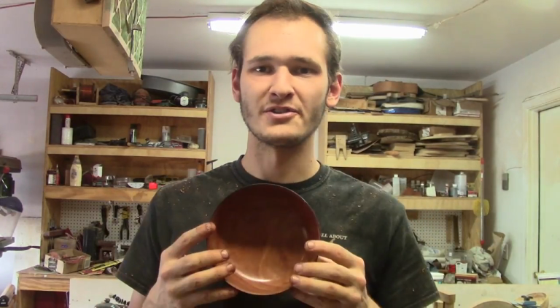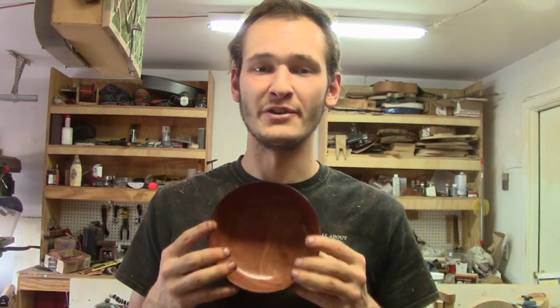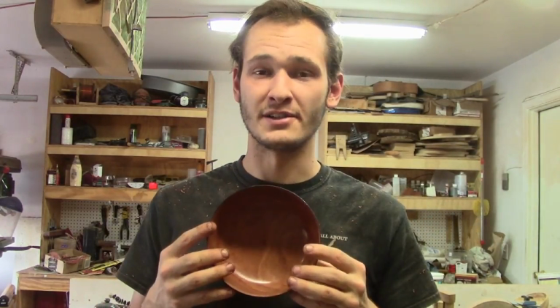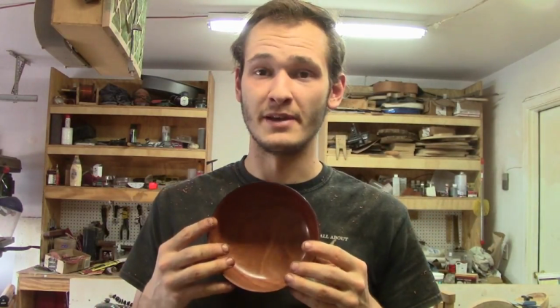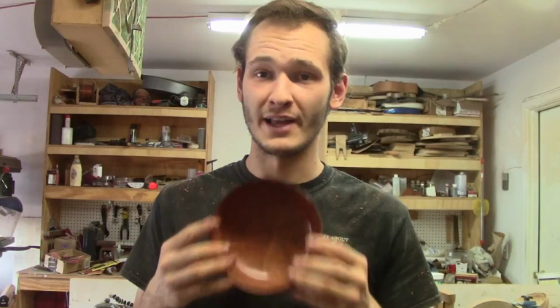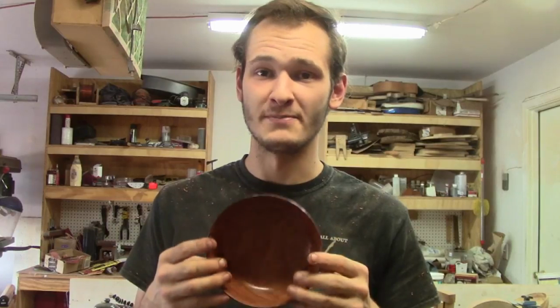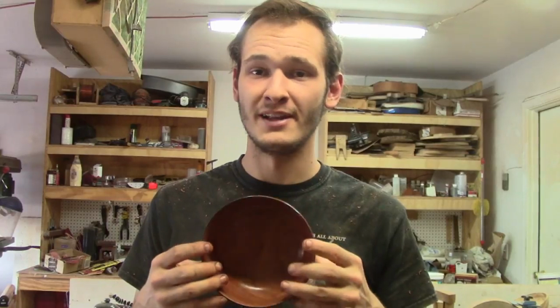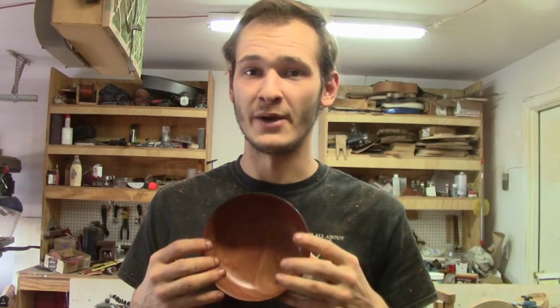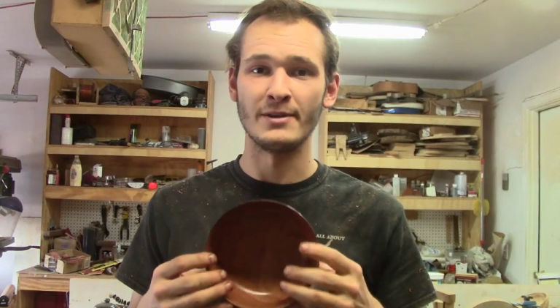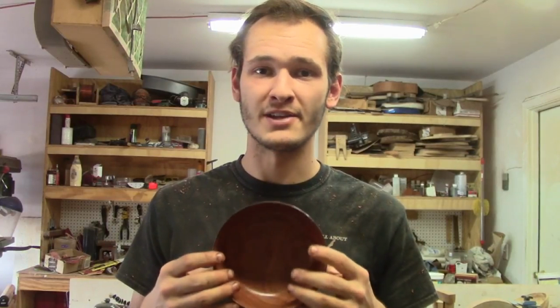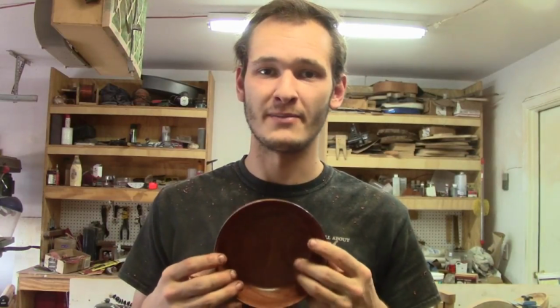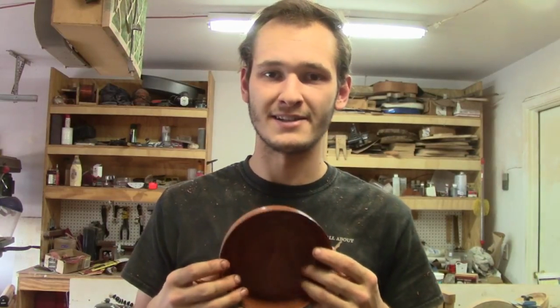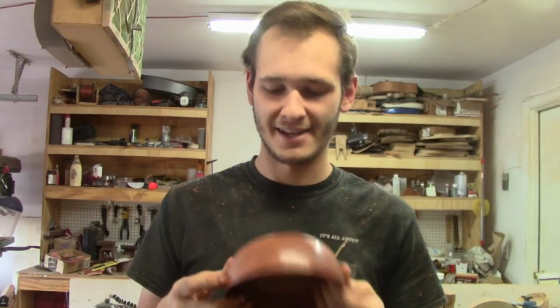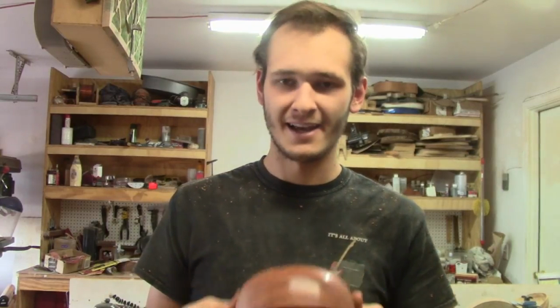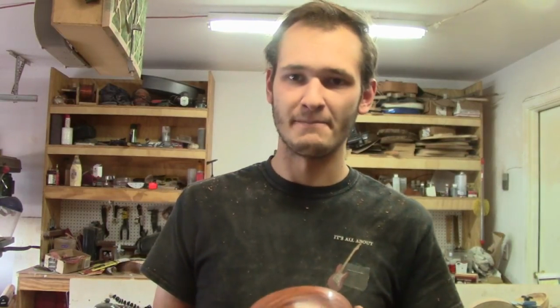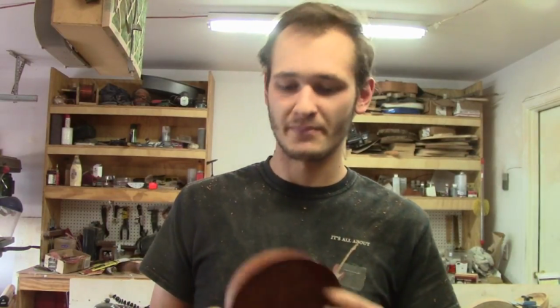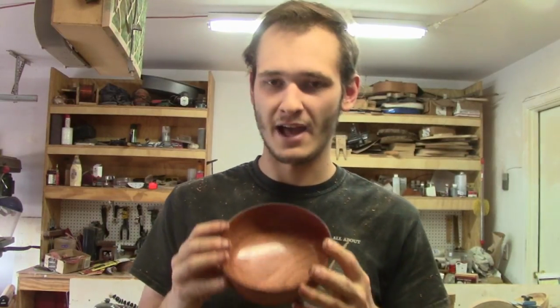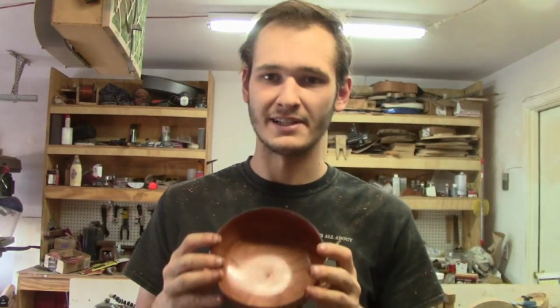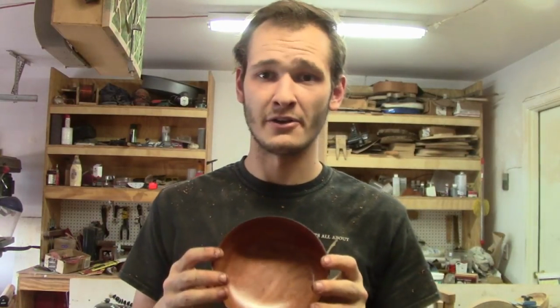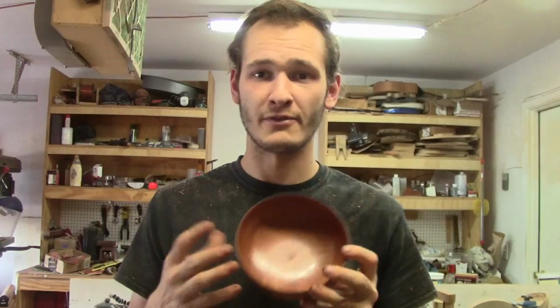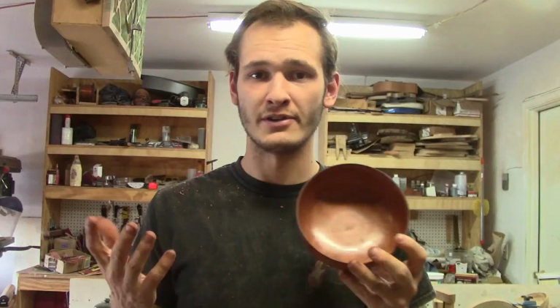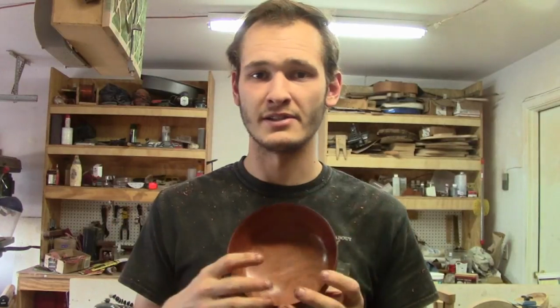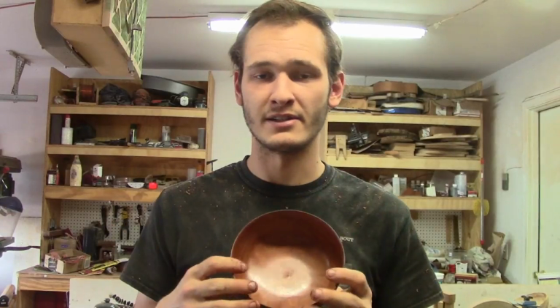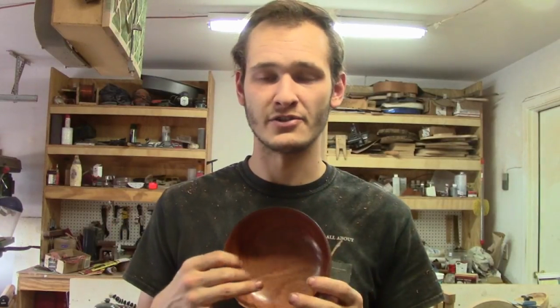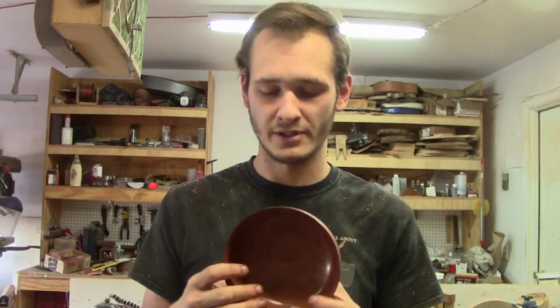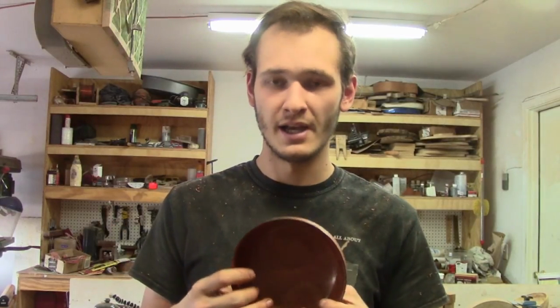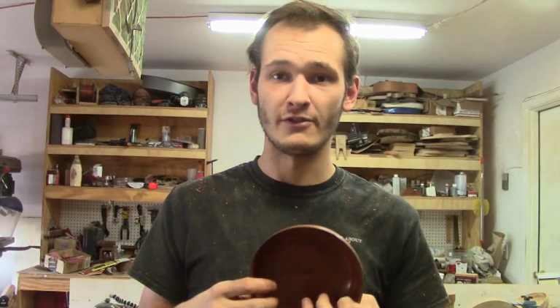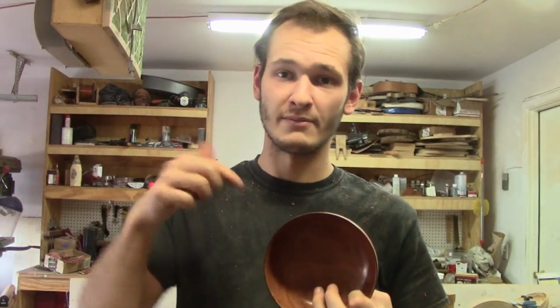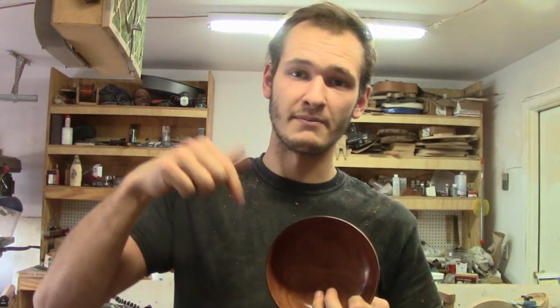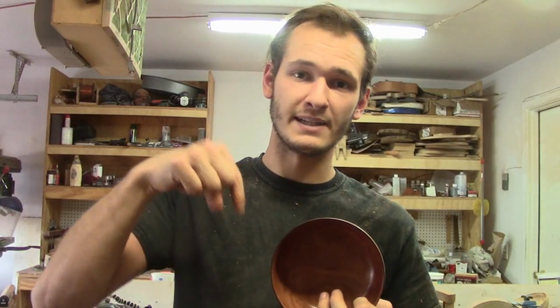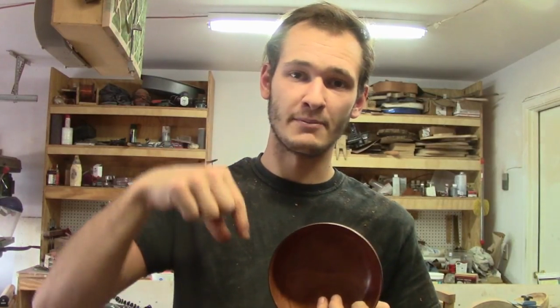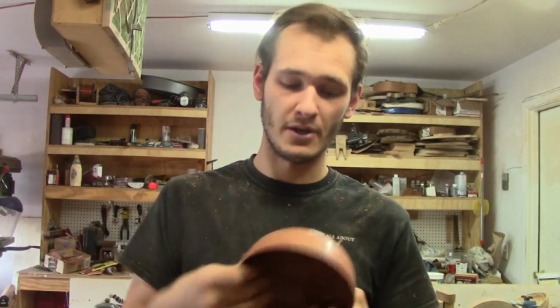If you like this bowl, it will be for sale on my Etsy — I'll have it listed there until it's sold. All of my links are down below.